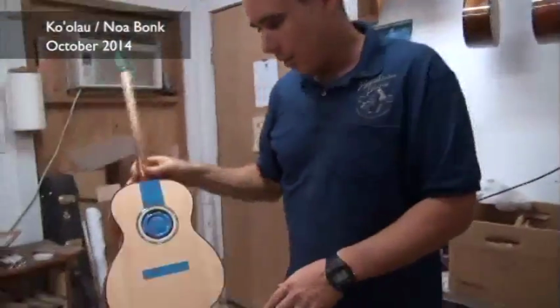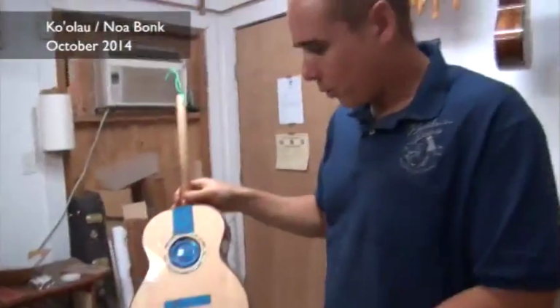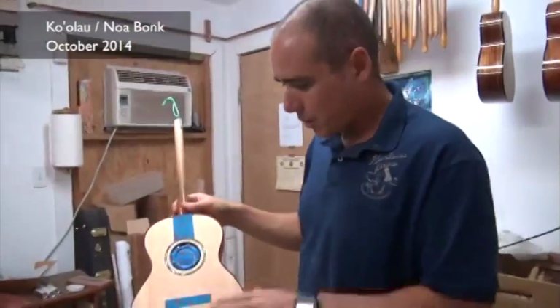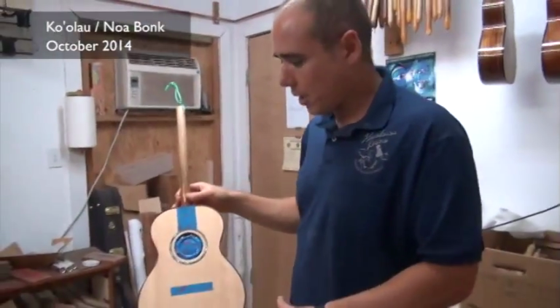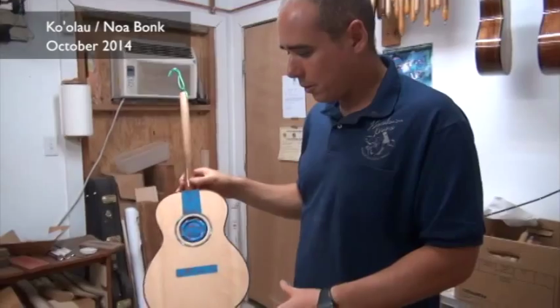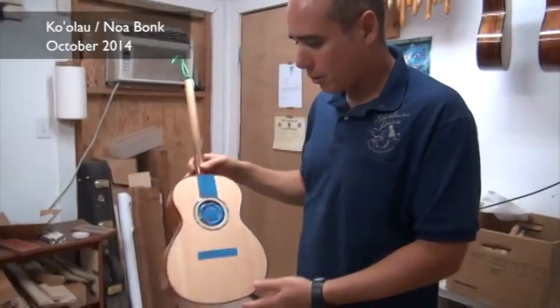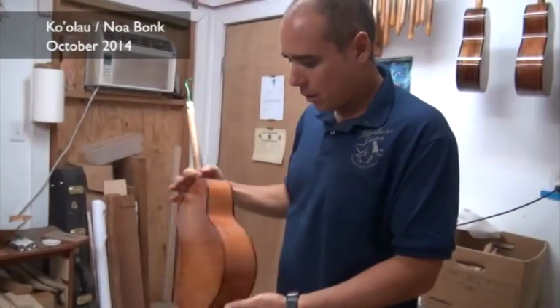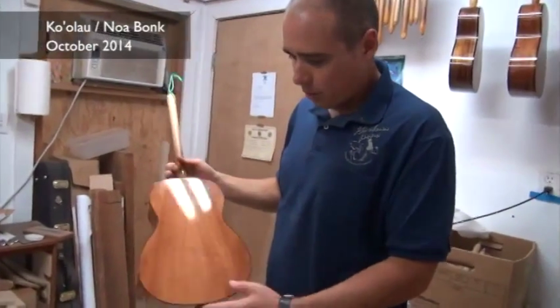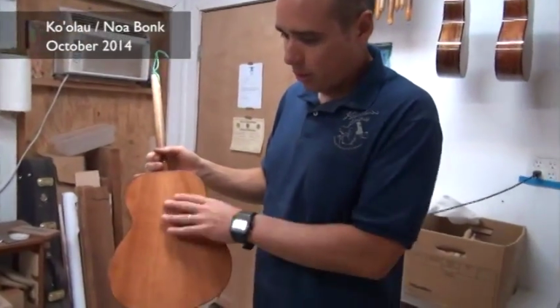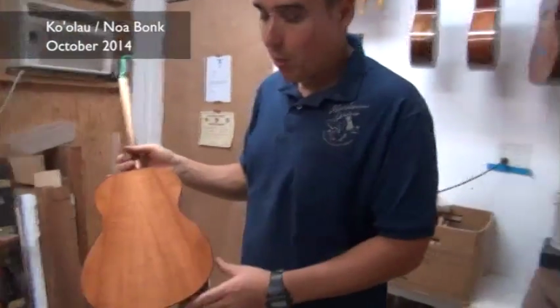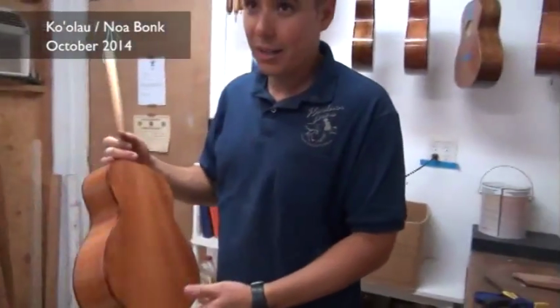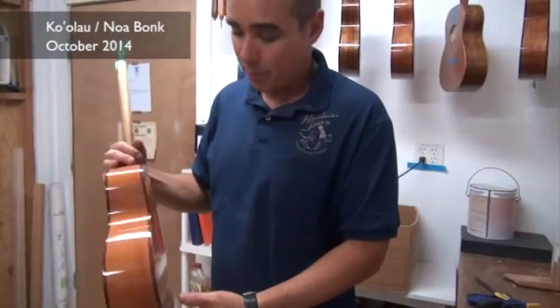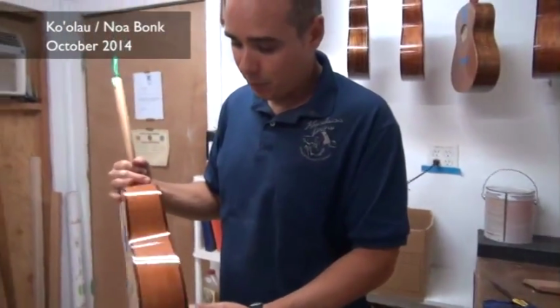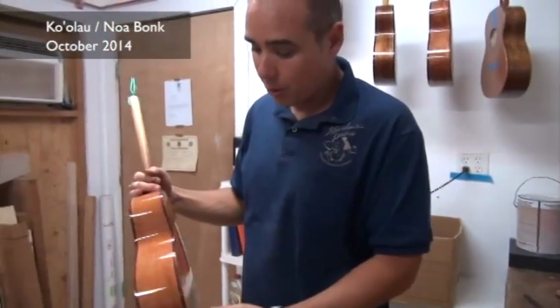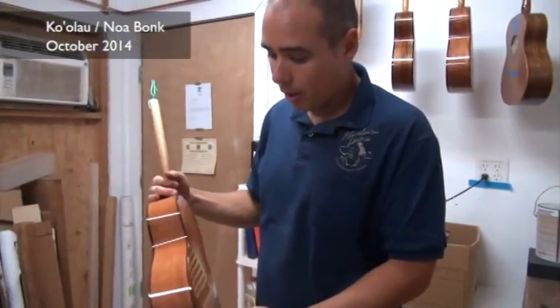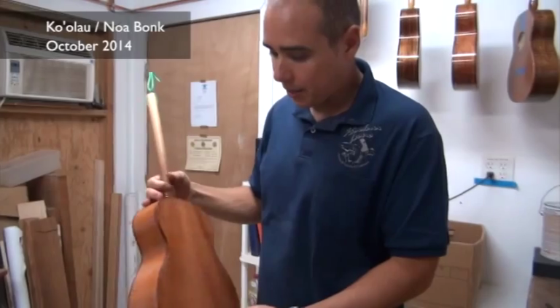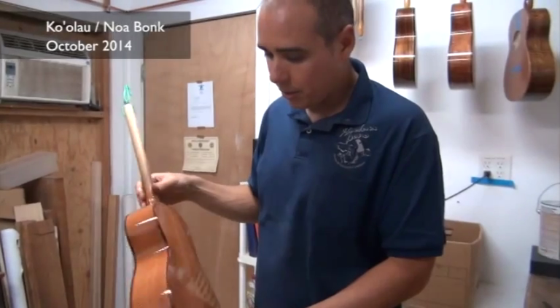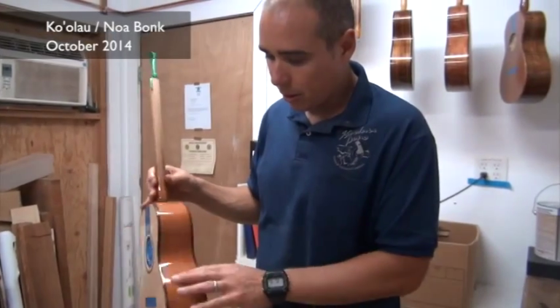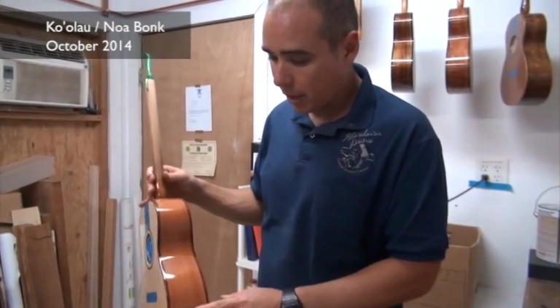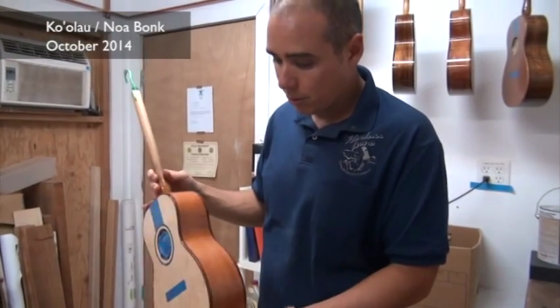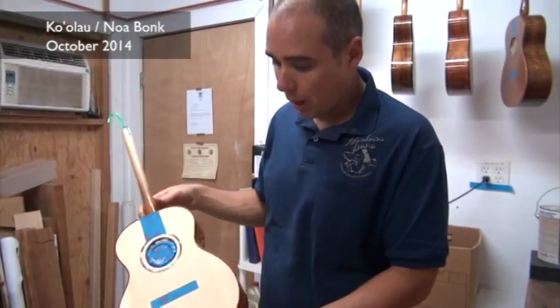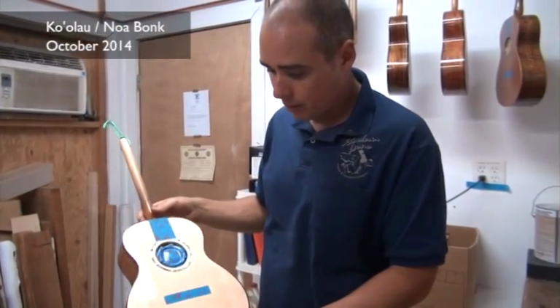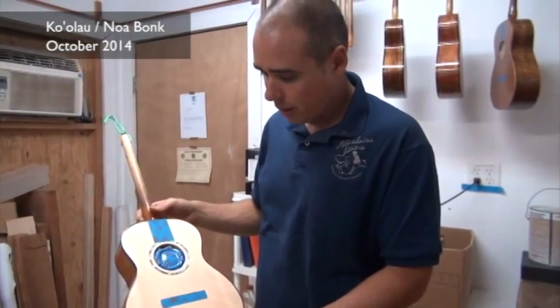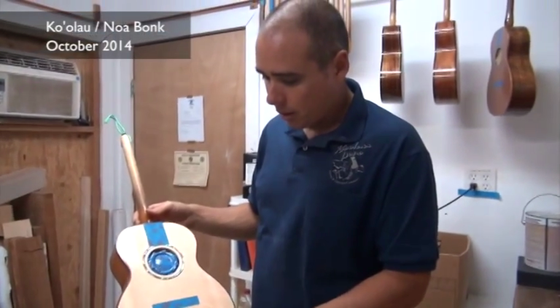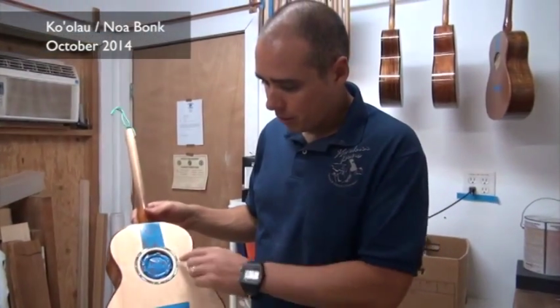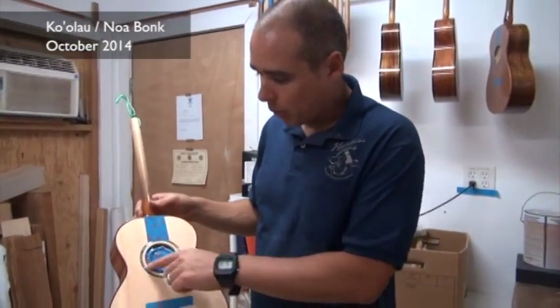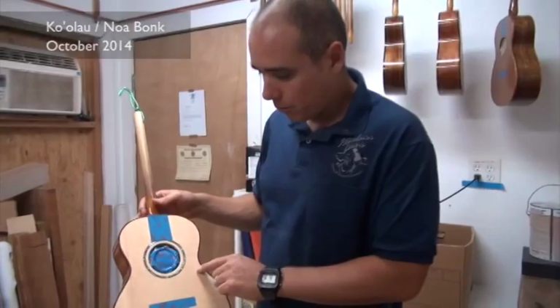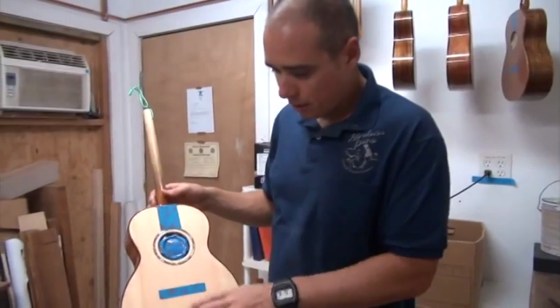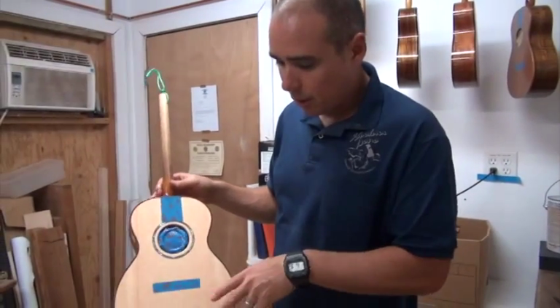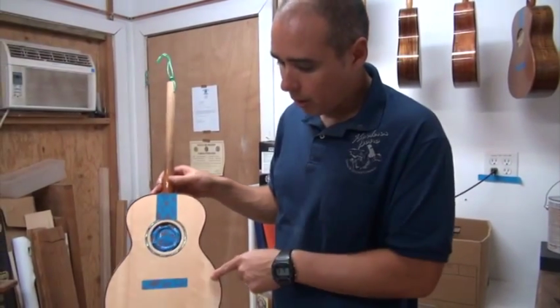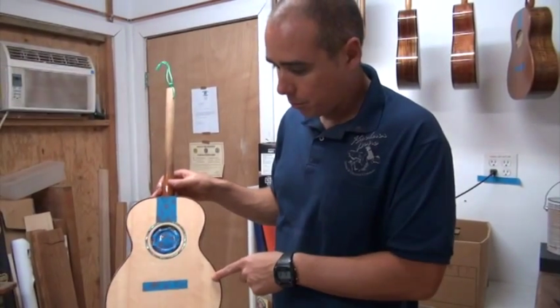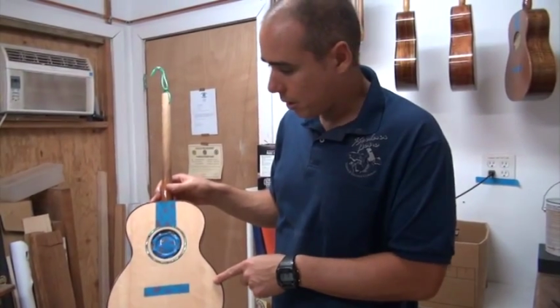So this is a CS model with Cuban mahogany, curly Cuban mahogany back and sides. It's got Madagascar rosewood binding, it's got abalone rosette, and it's got a bear claw spruce top.